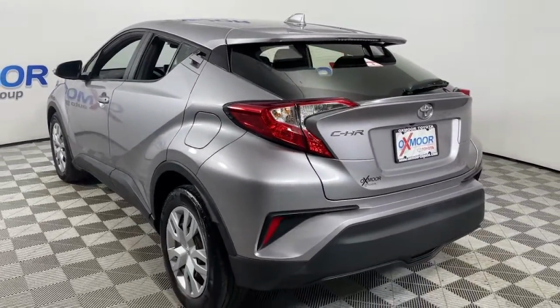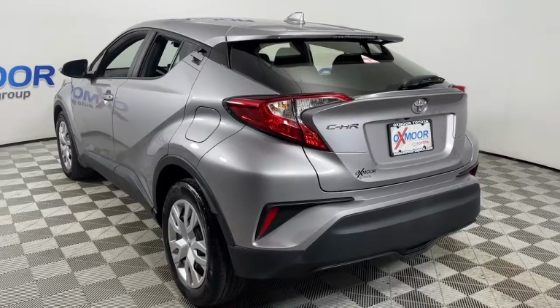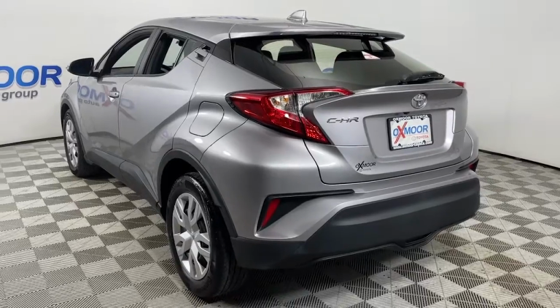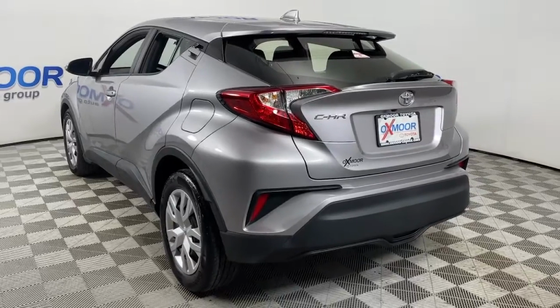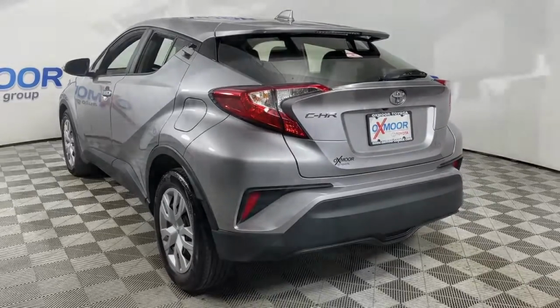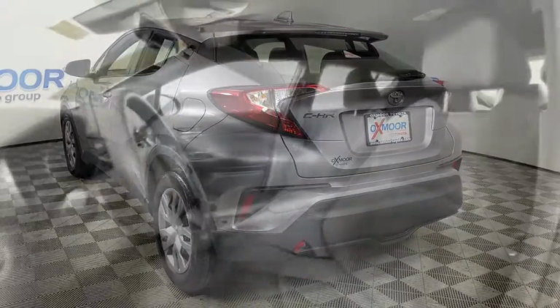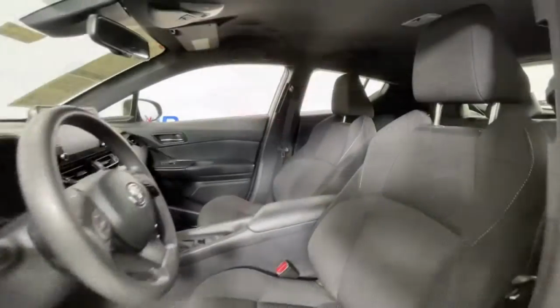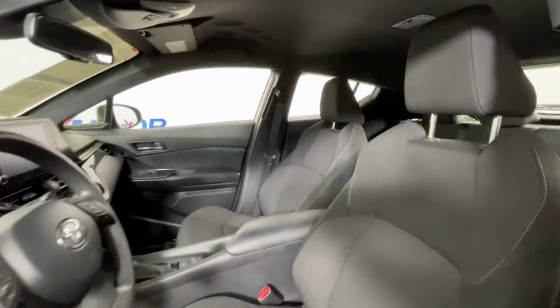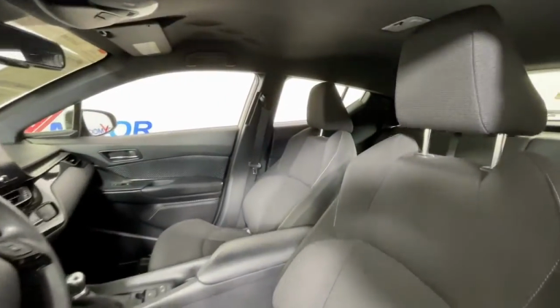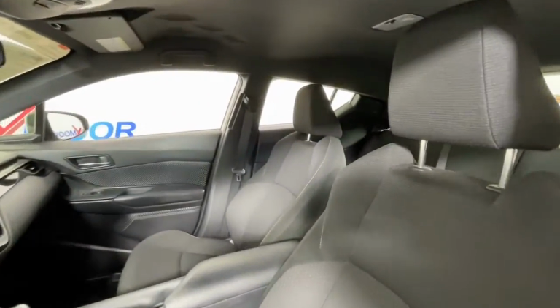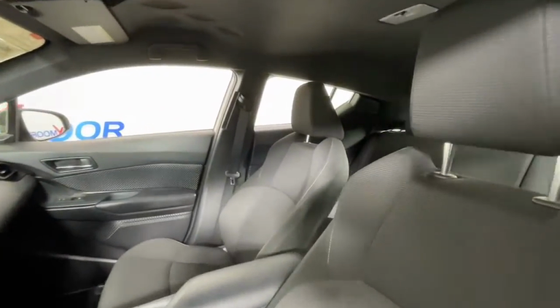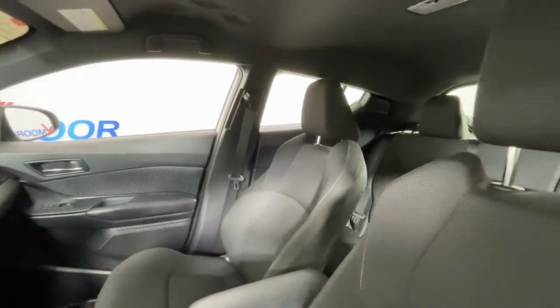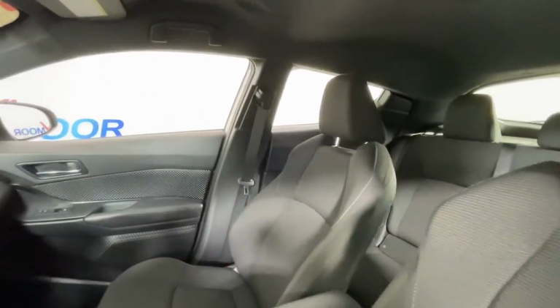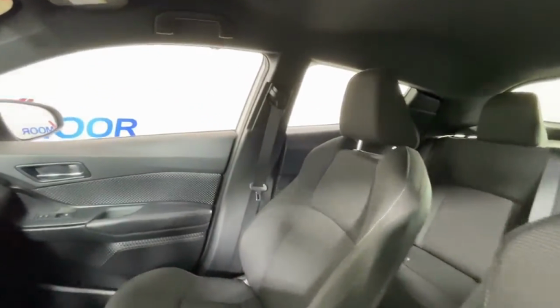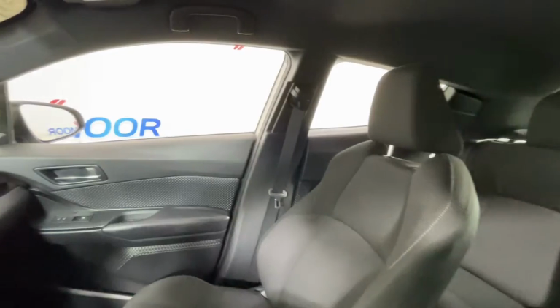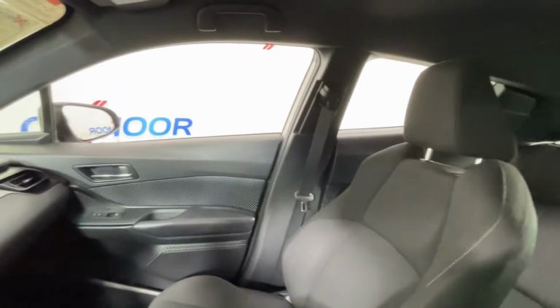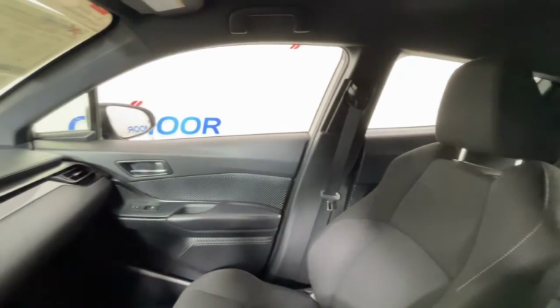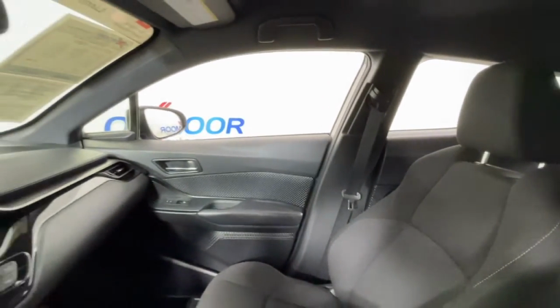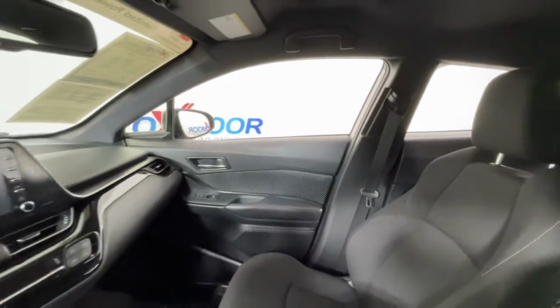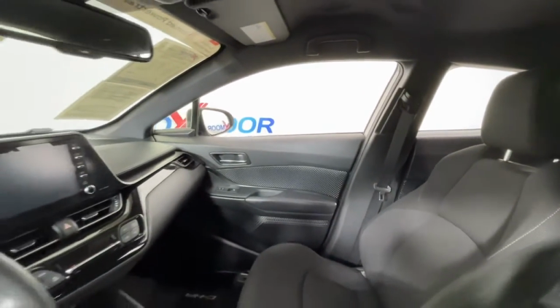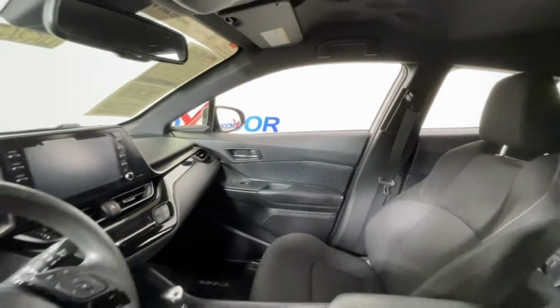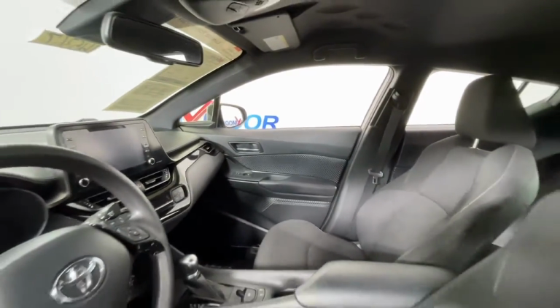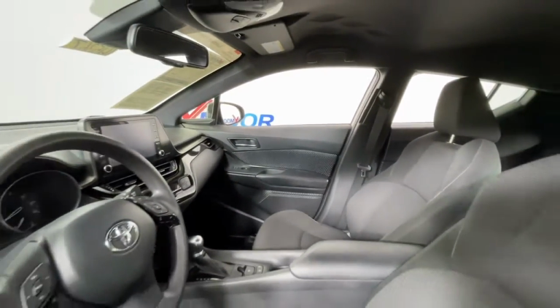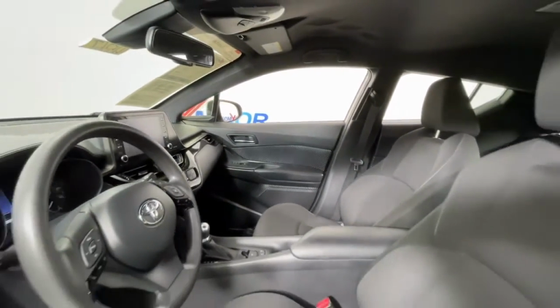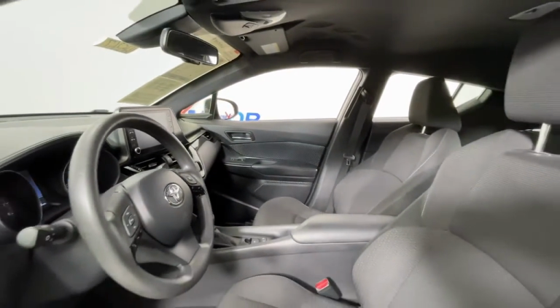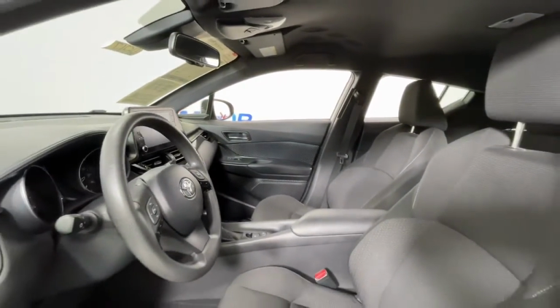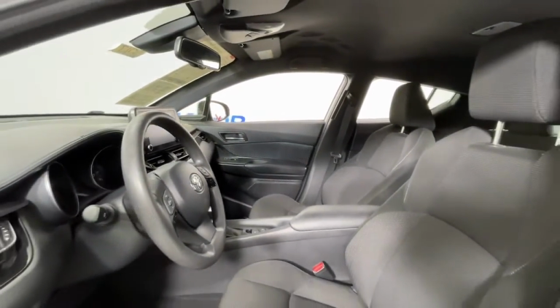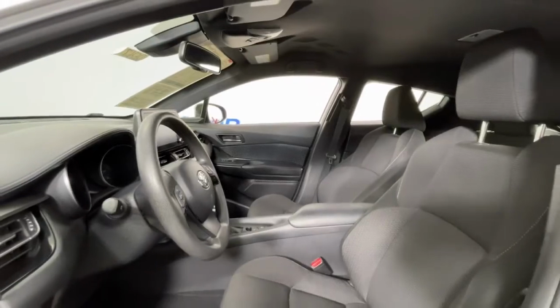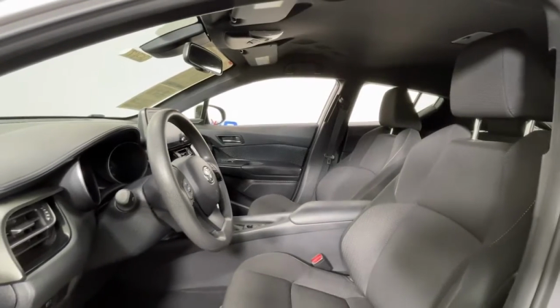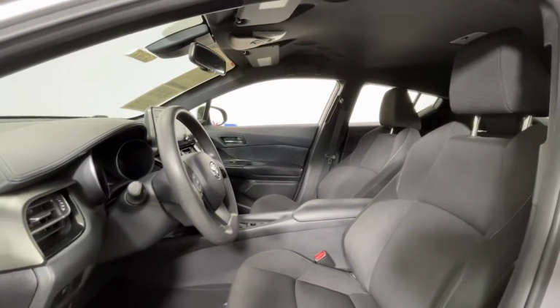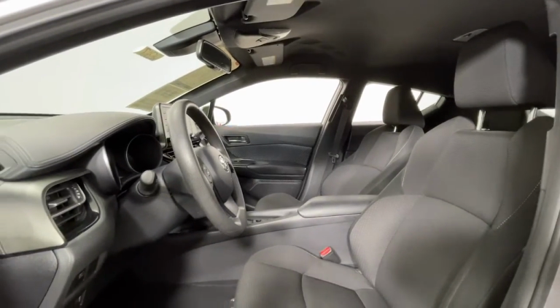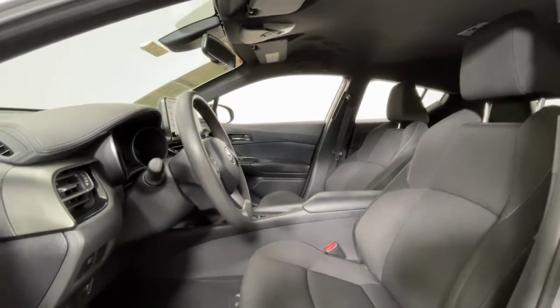Here's a bold, sporty Toyota C-HR that's got all the elements you need to express your unique sense of style. From its punchy looks, to its driver-focused interior, to its lively performance and smart safety tech.